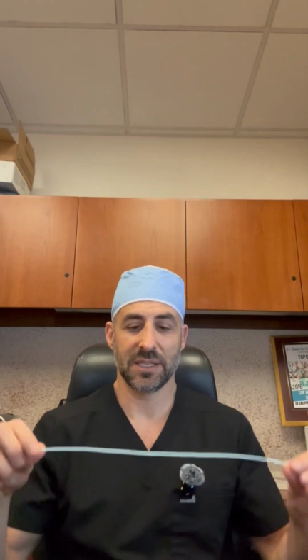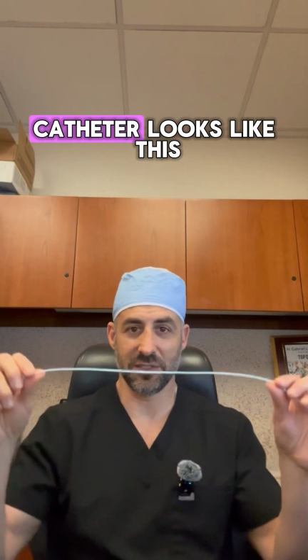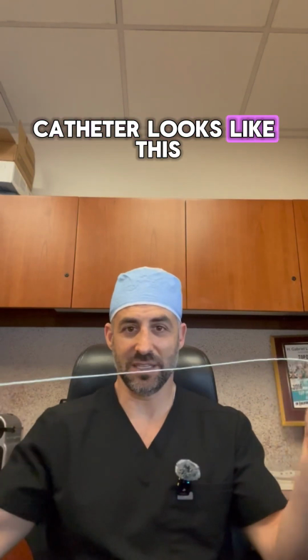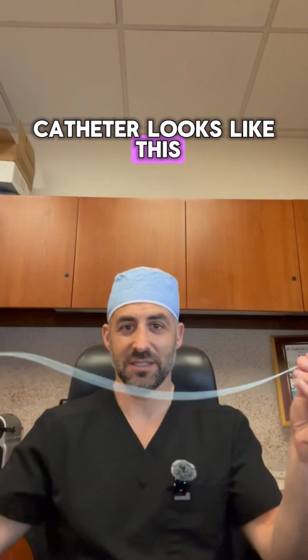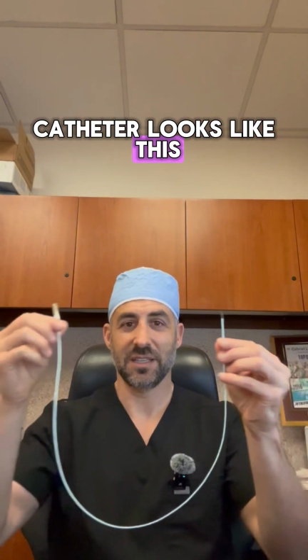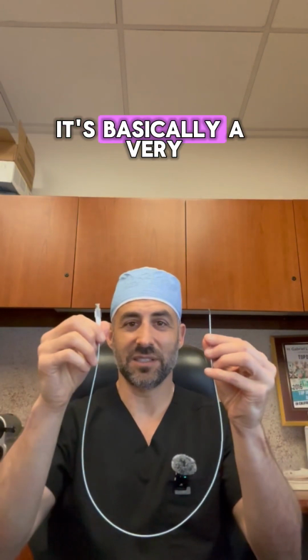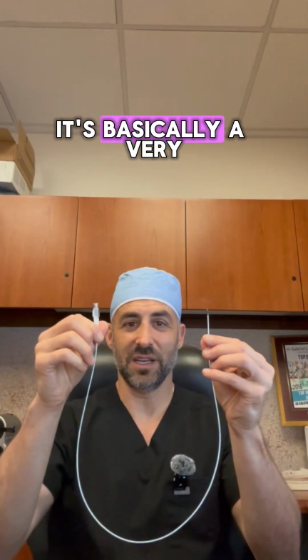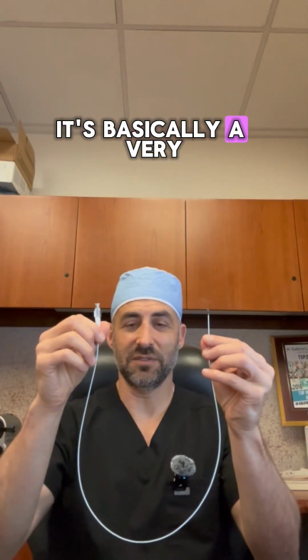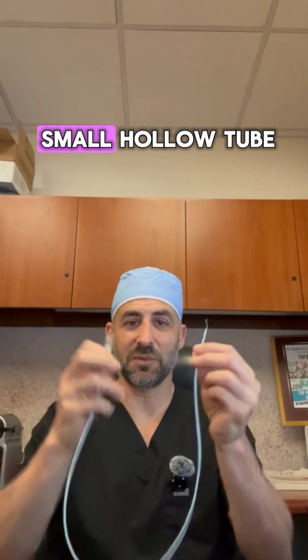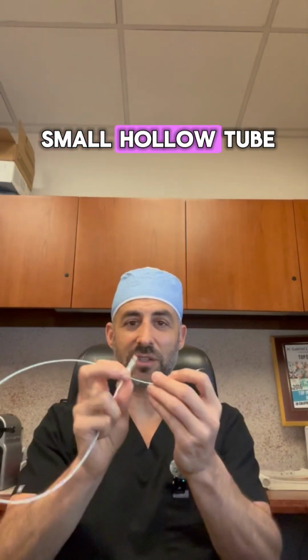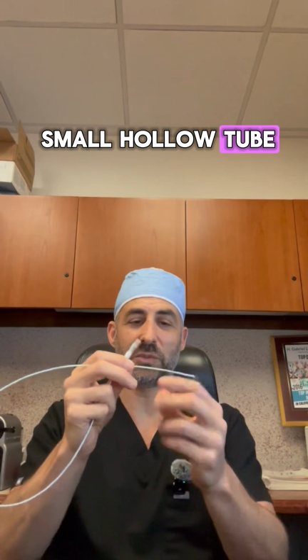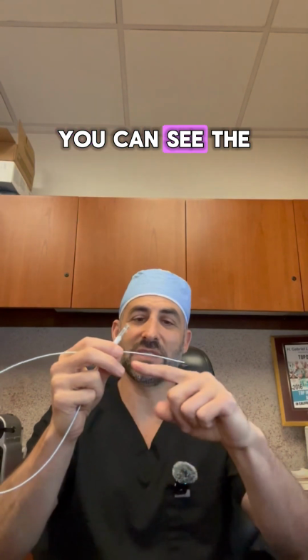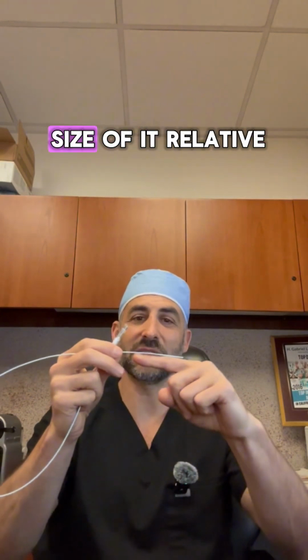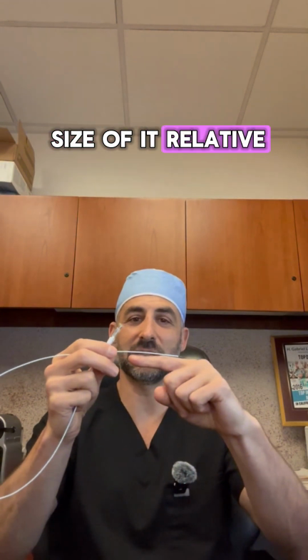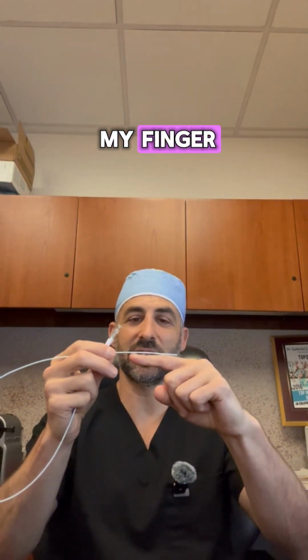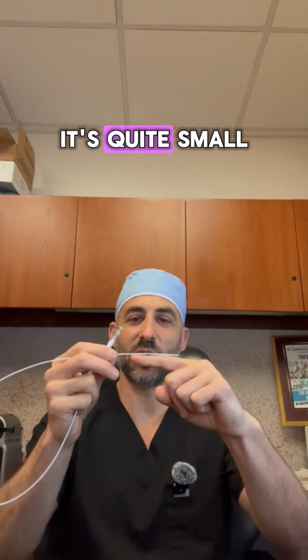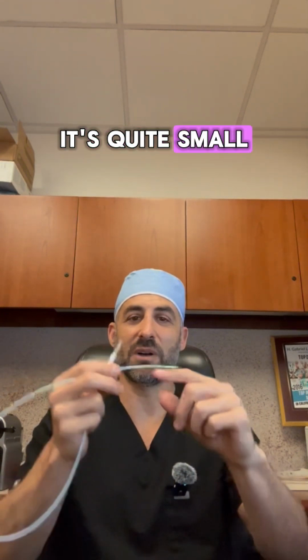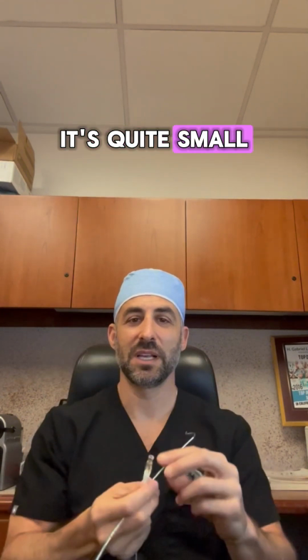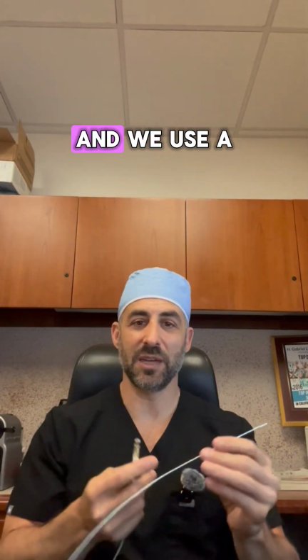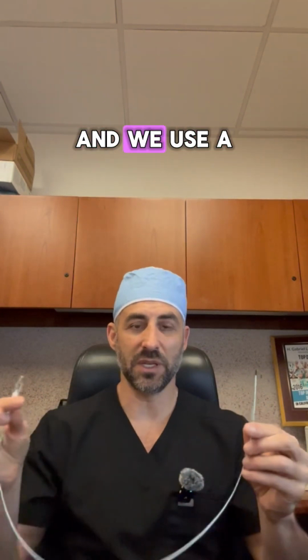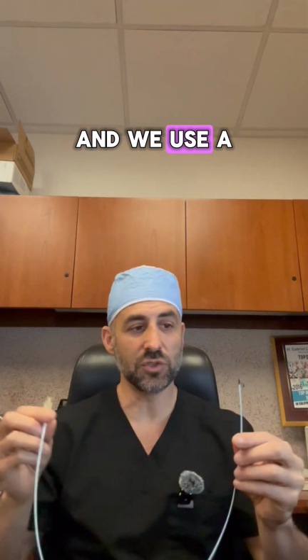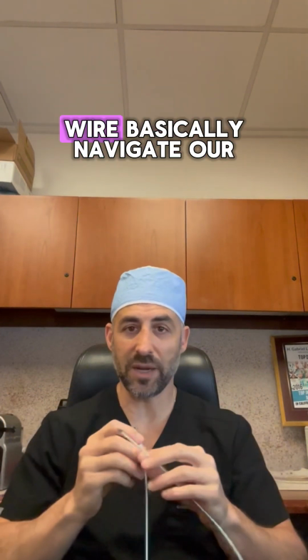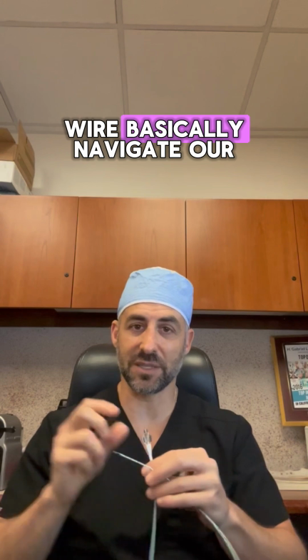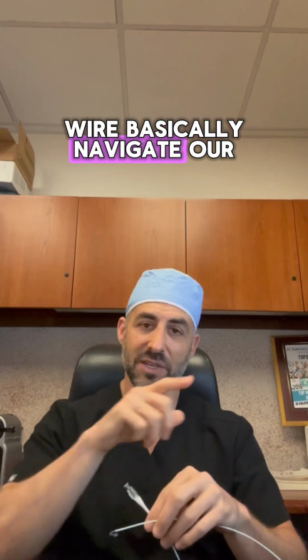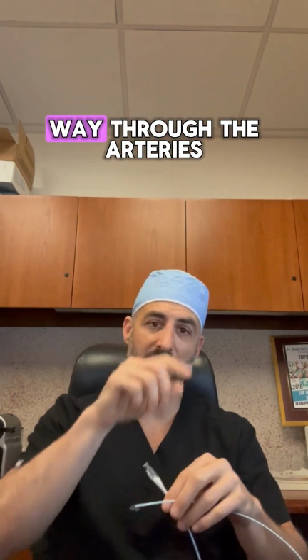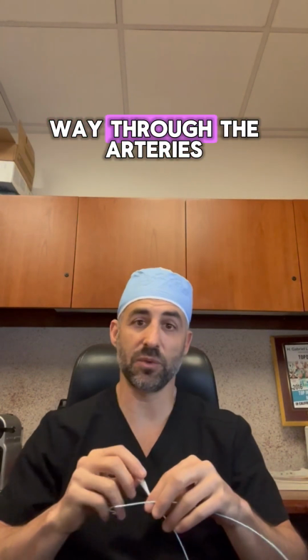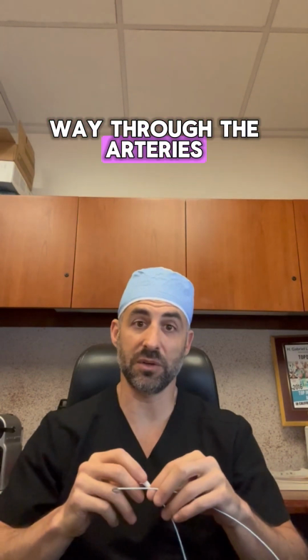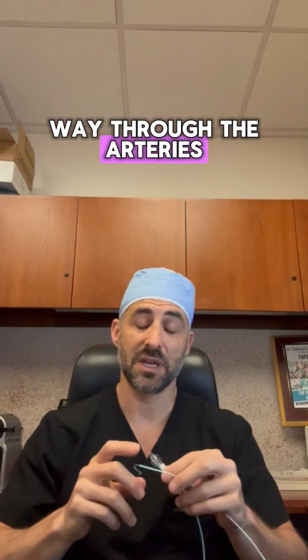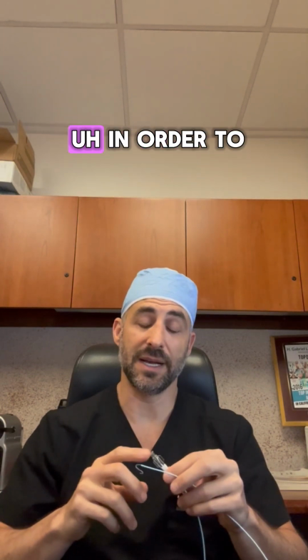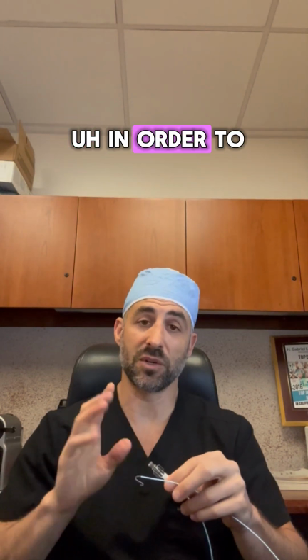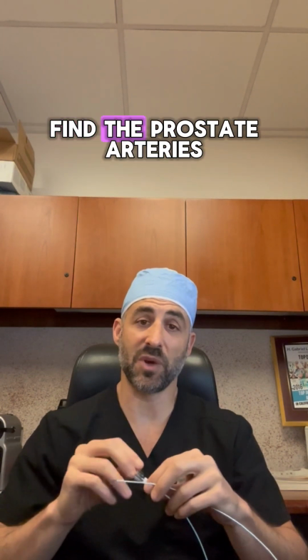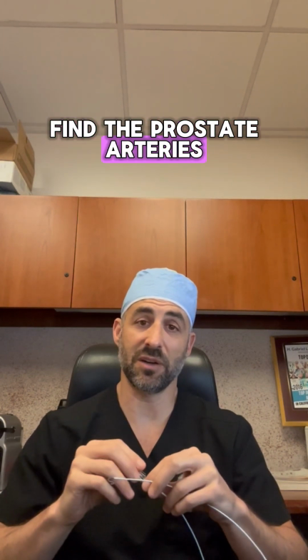The catheter looks like this. It's basically a very small hollow tube. You can see the size of it relative to my finger. It's quite small and we use a wire basically to navigate our way through the arteries in order to find the prostate arteries.